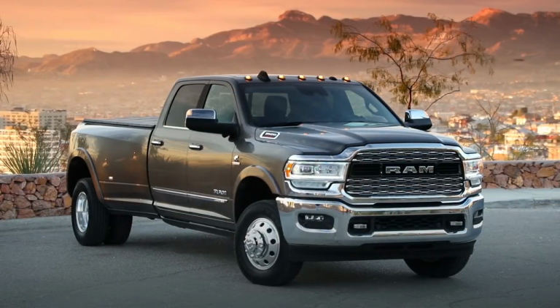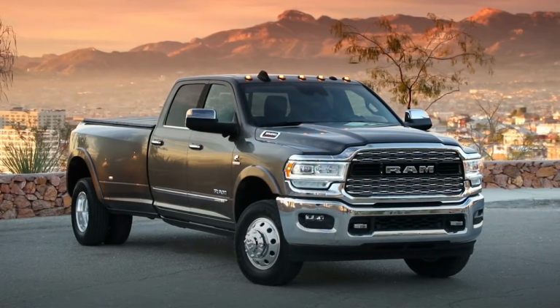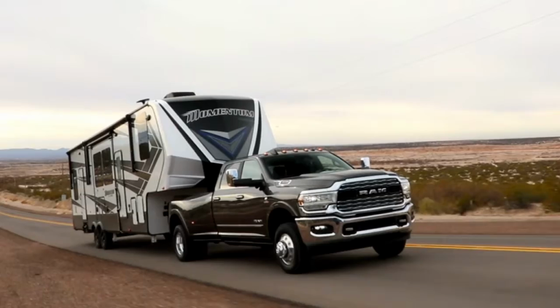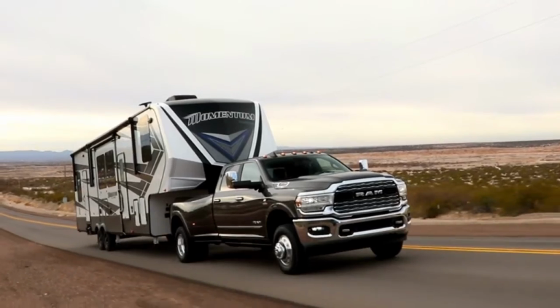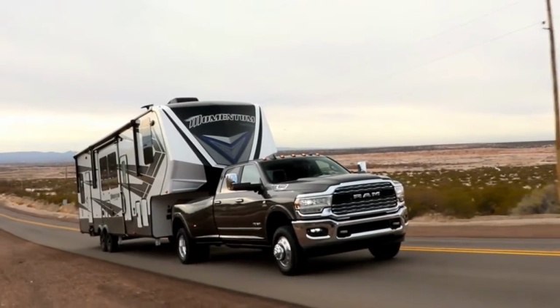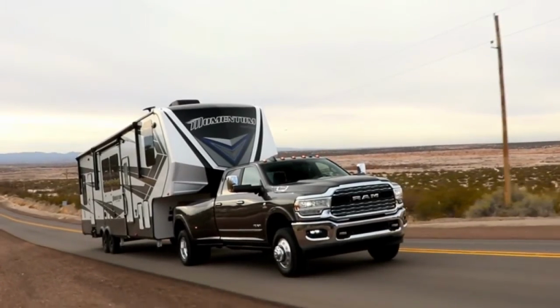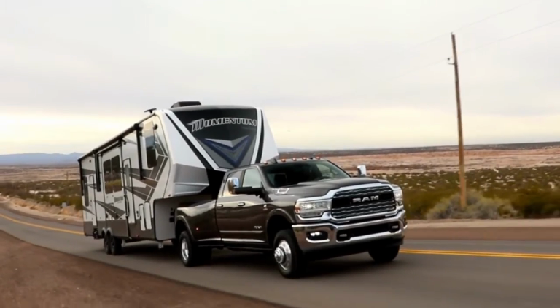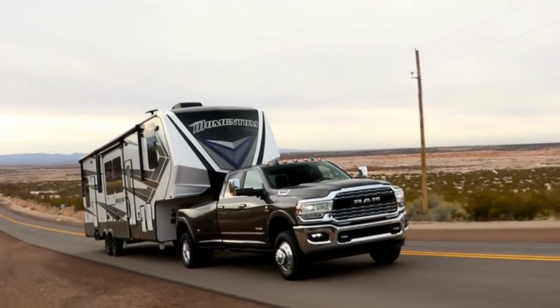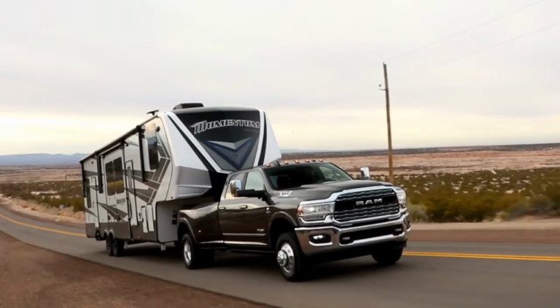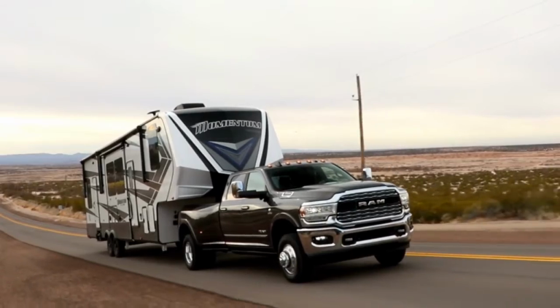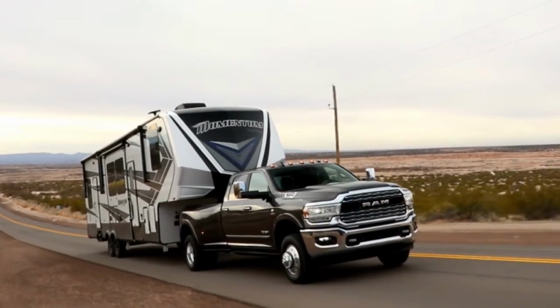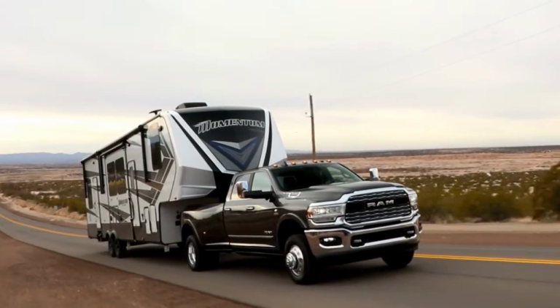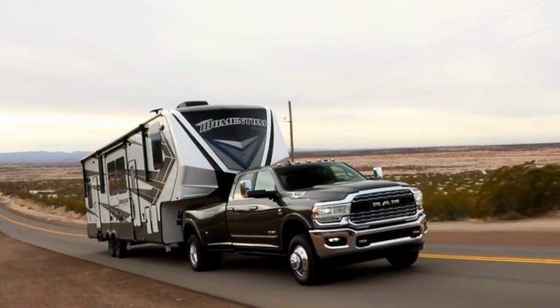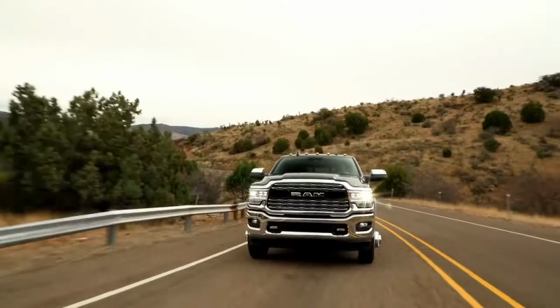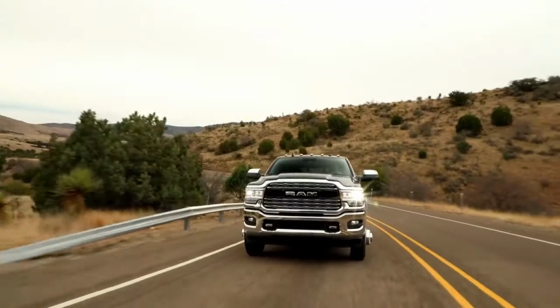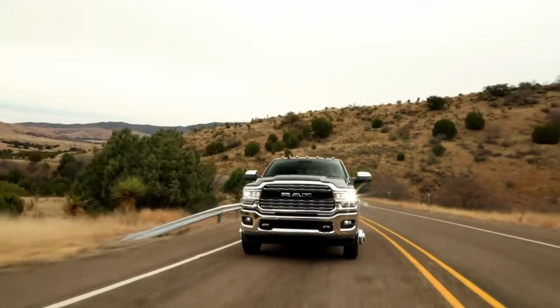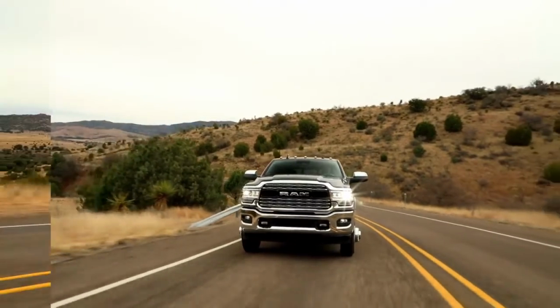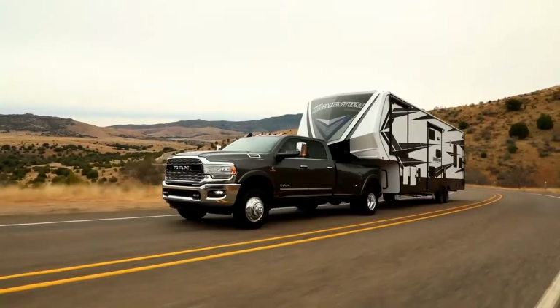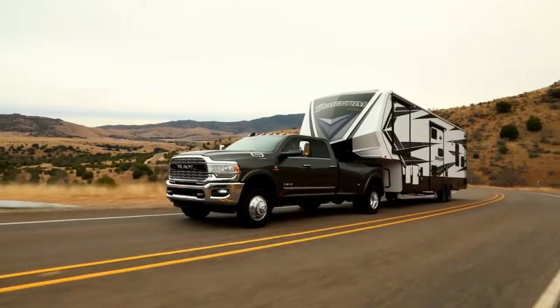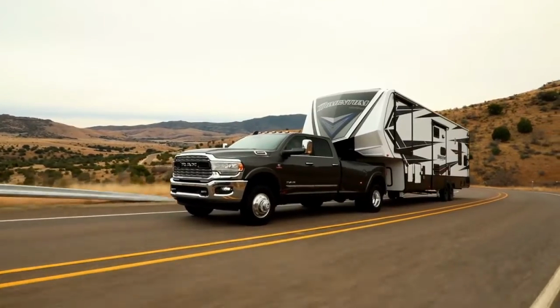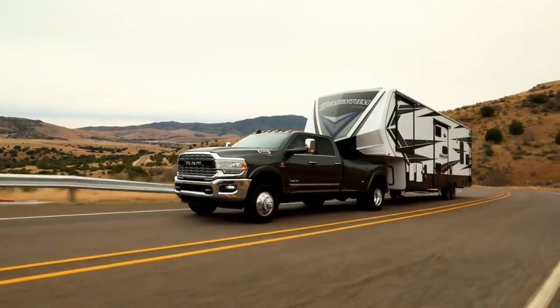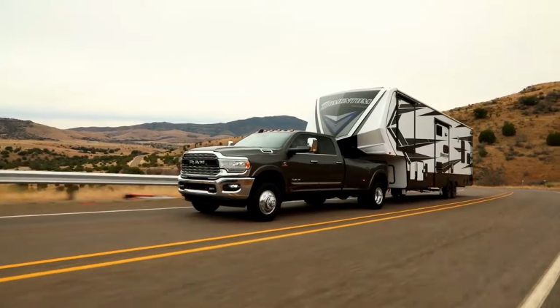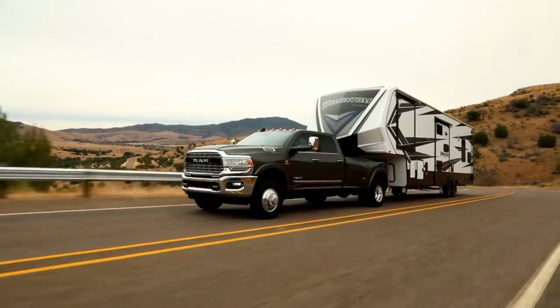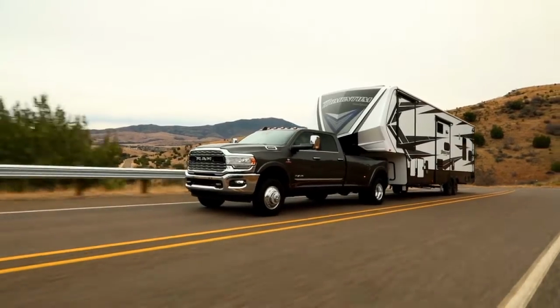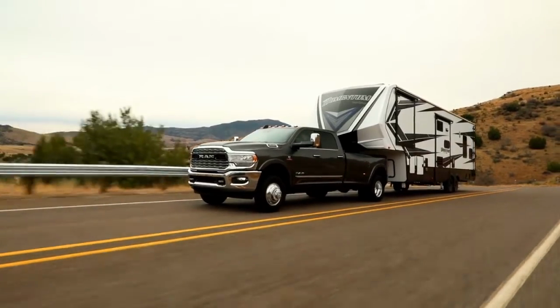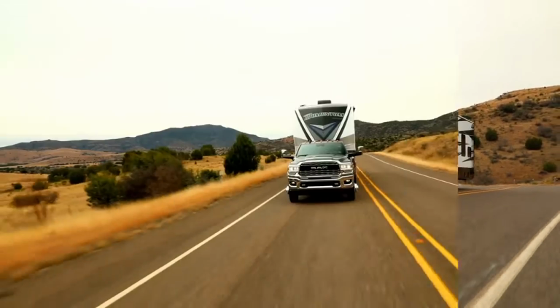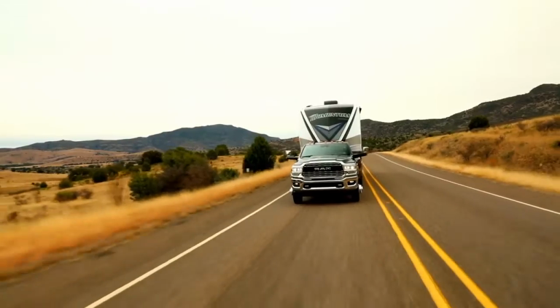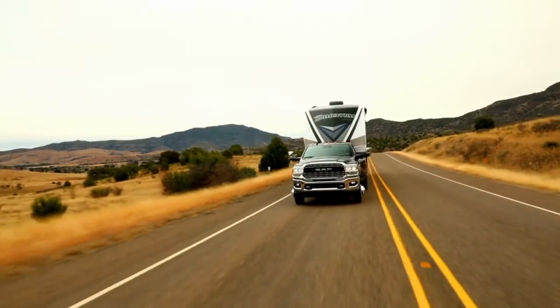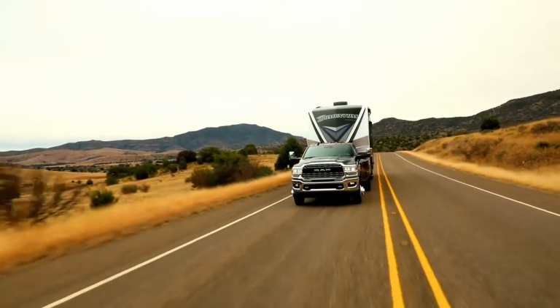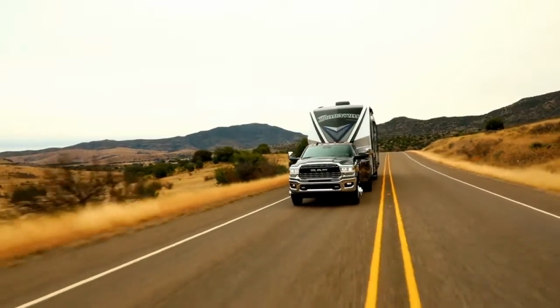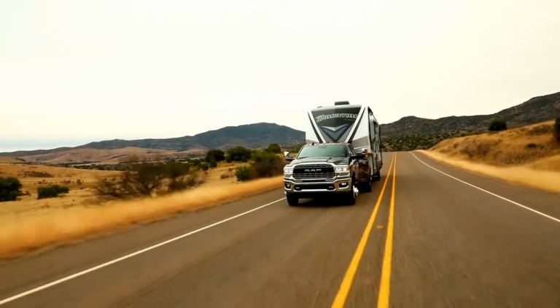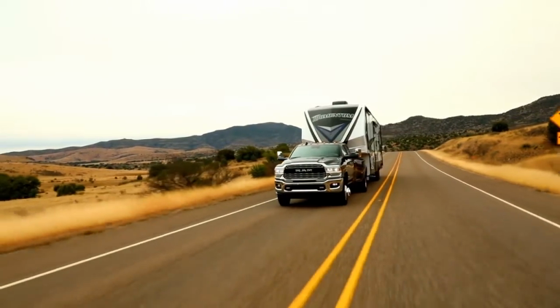The Ram 3500 offers an available factory-installed rear axle structural crossmember. This truck is also standard with electronic stability control, allowing your trailer and truck to work together as one heavy-duty hauling machine.